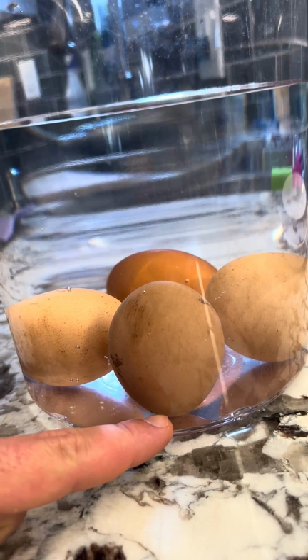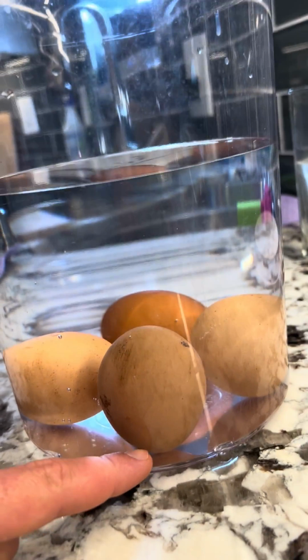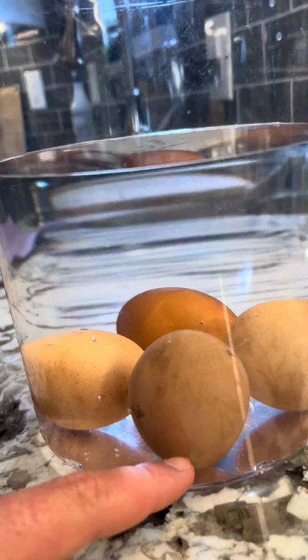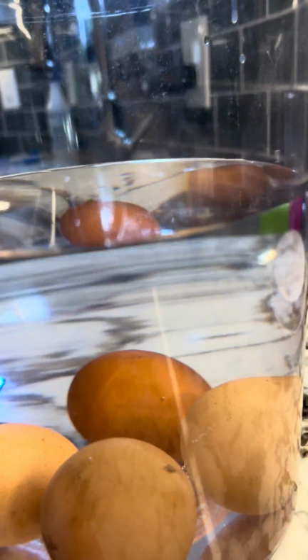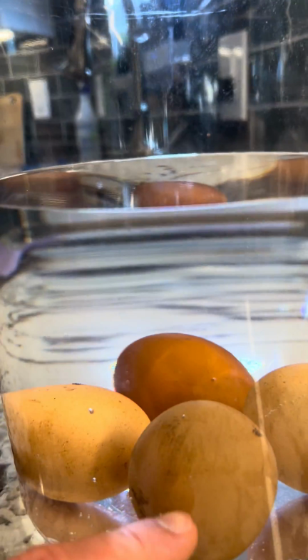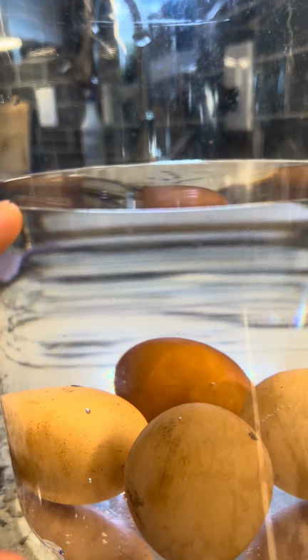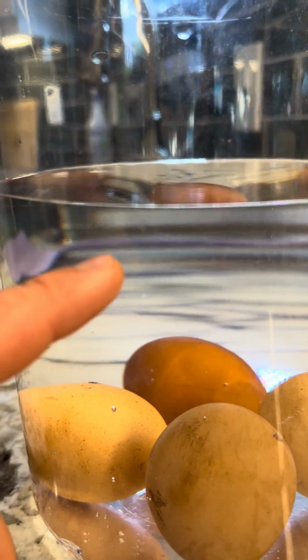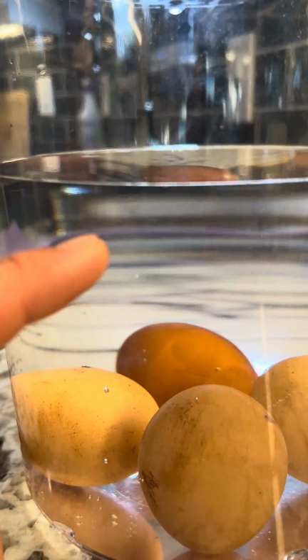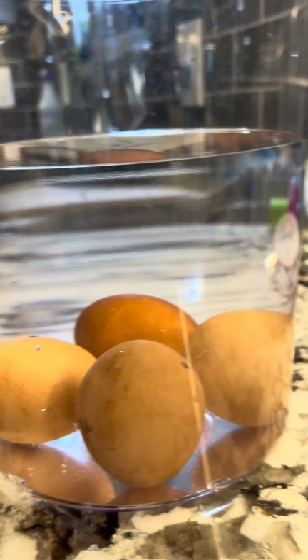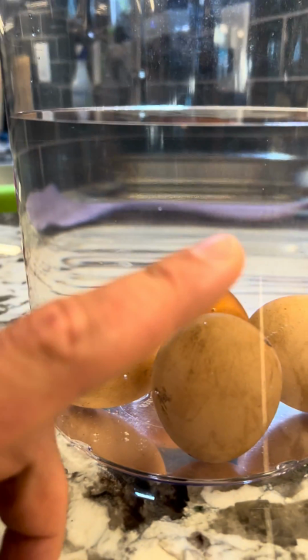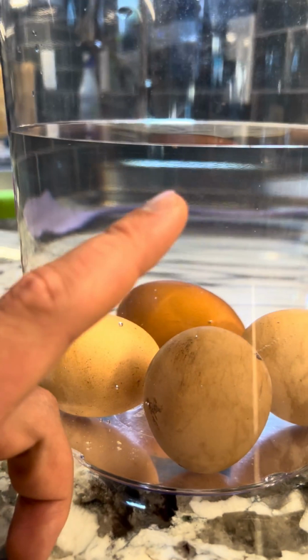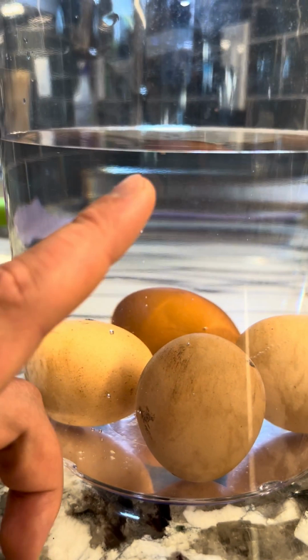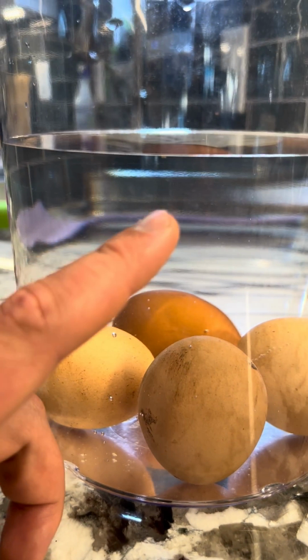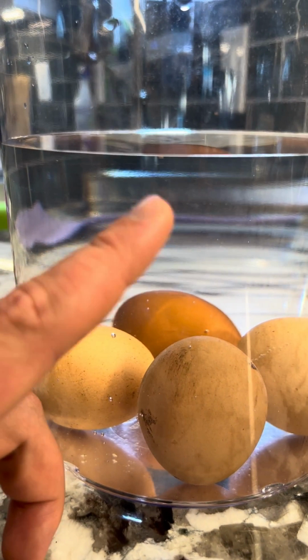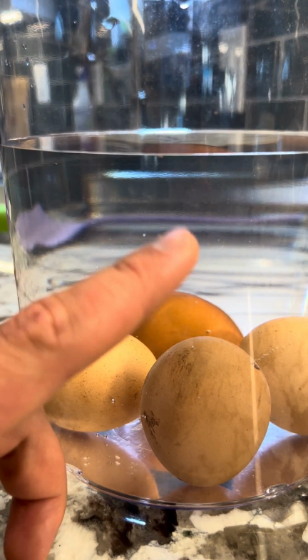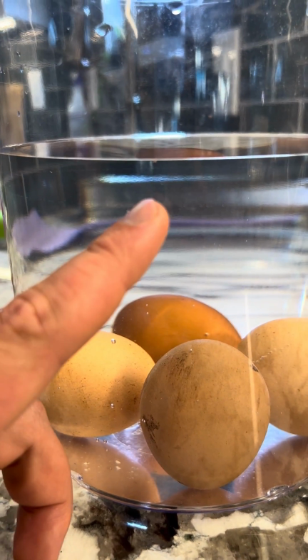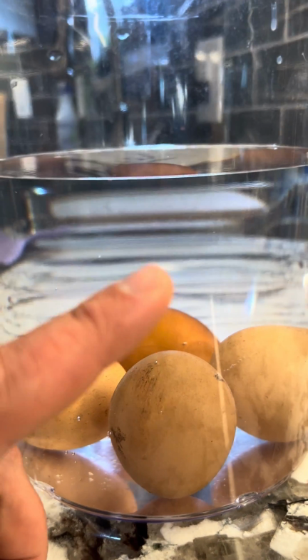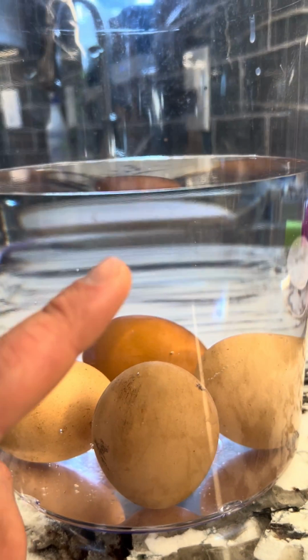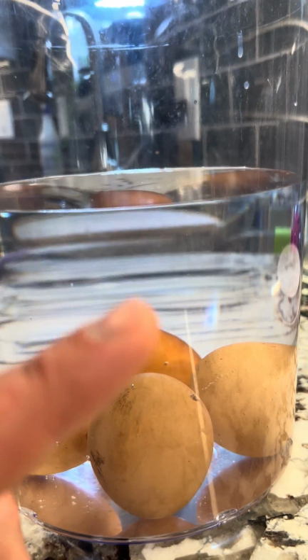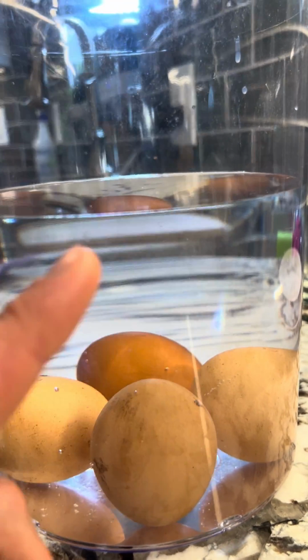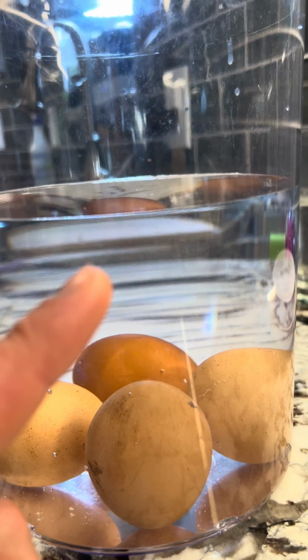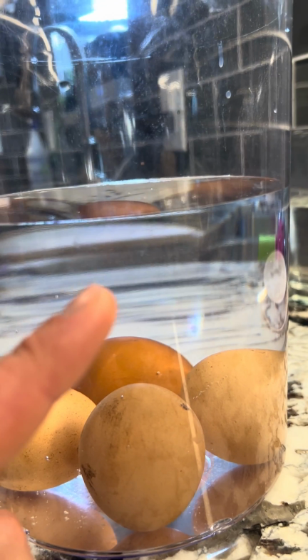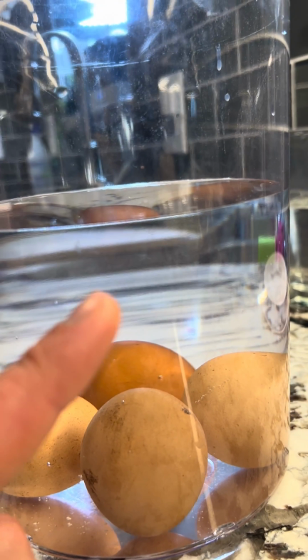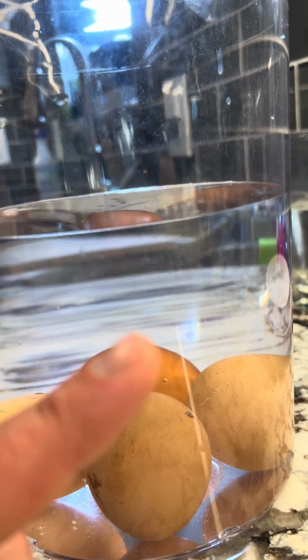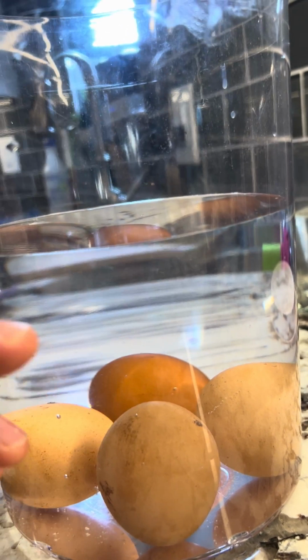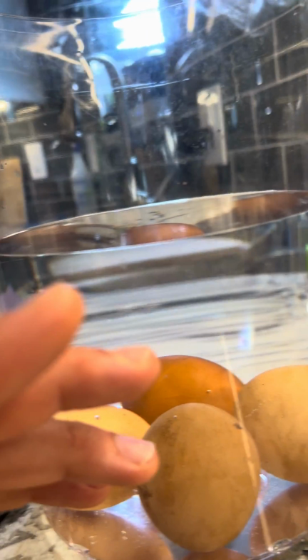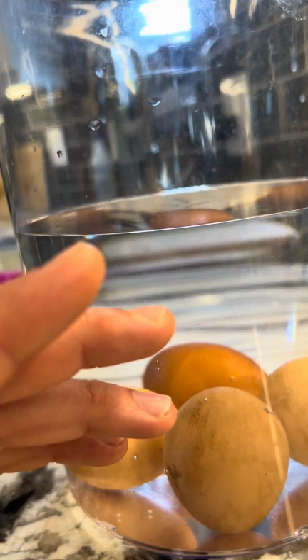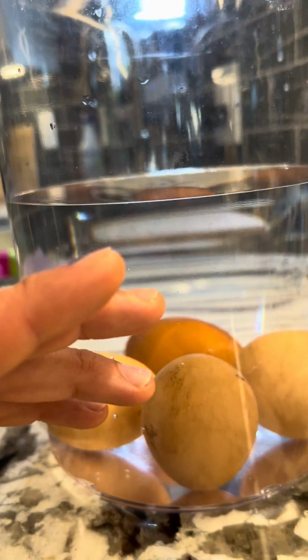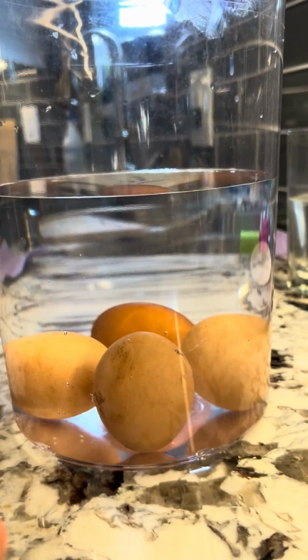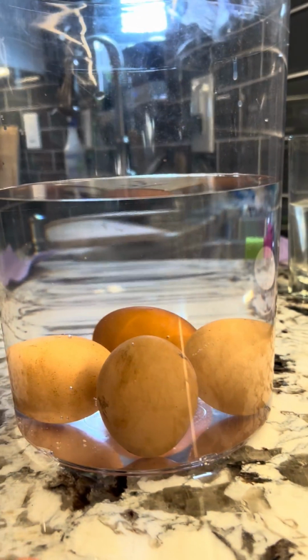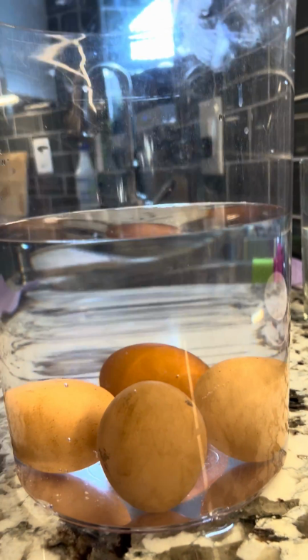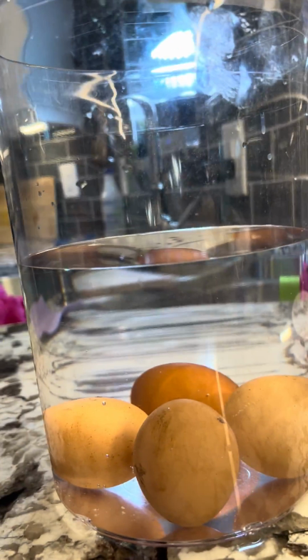Now, if I had a bad egg, like I said before, it would be floating here at the top. That egg you would want to throw out. So I just wanted to do a quick egg float test here with my own eggs.